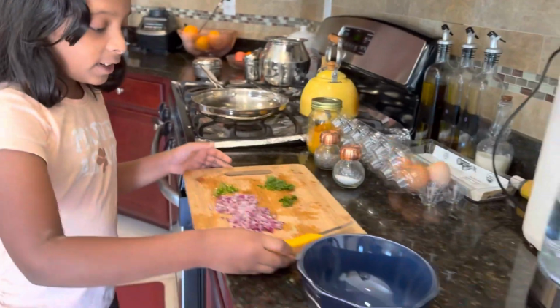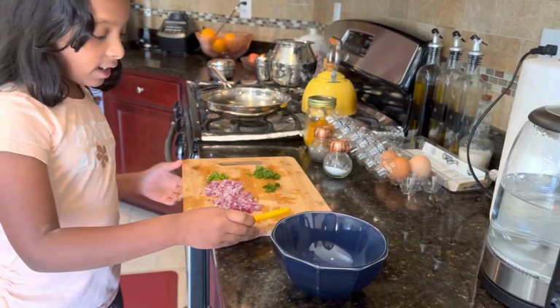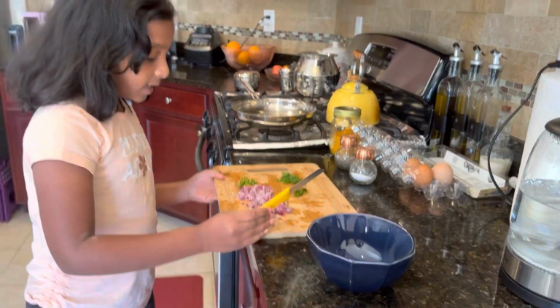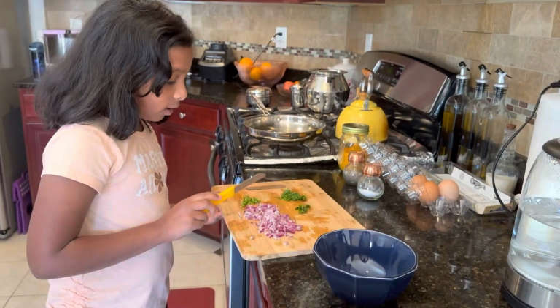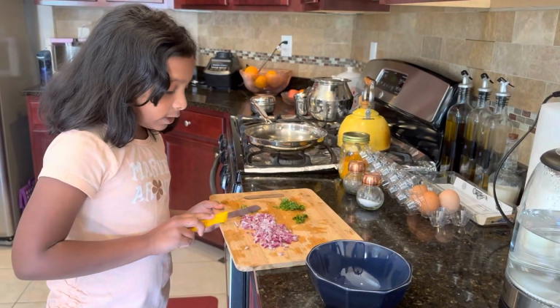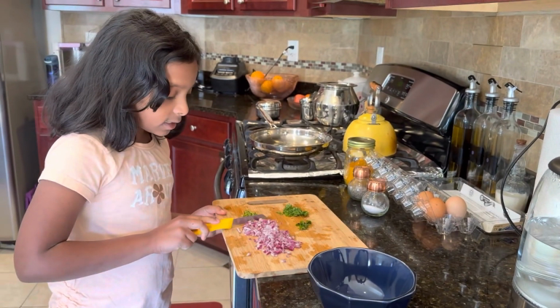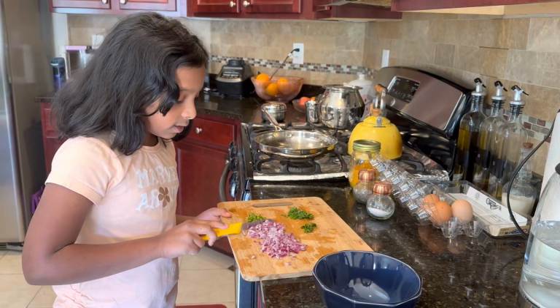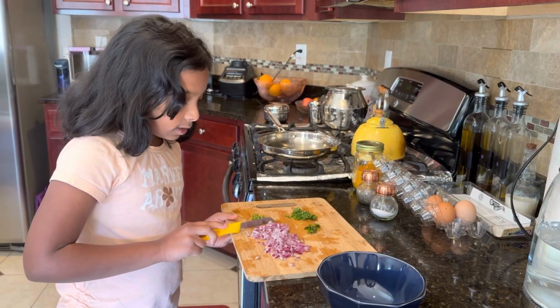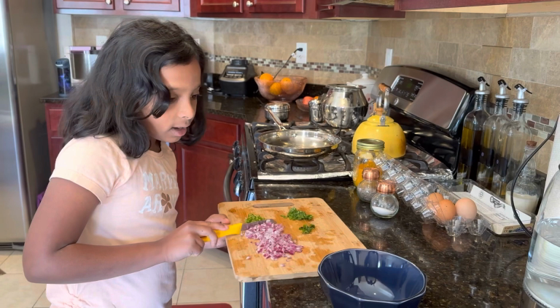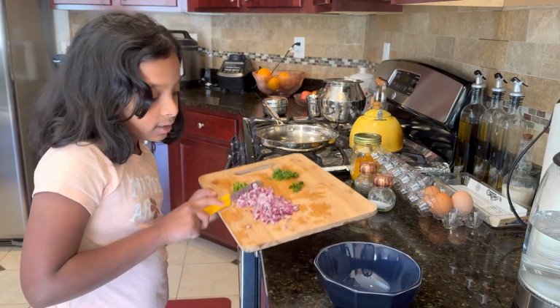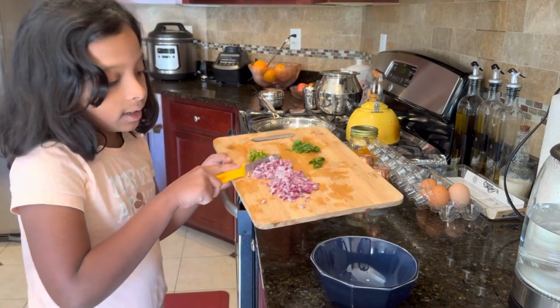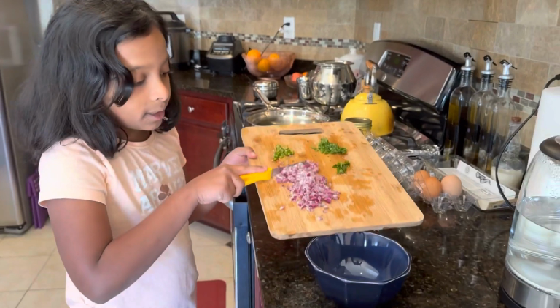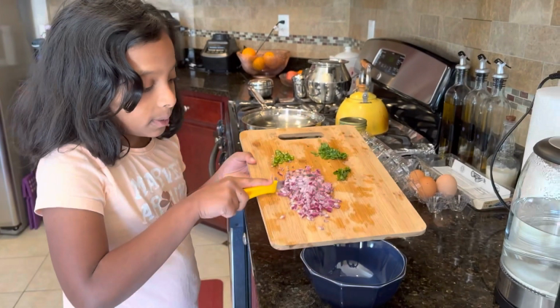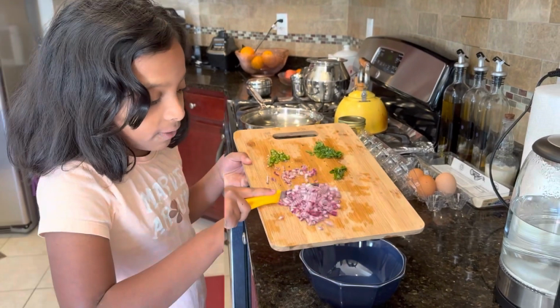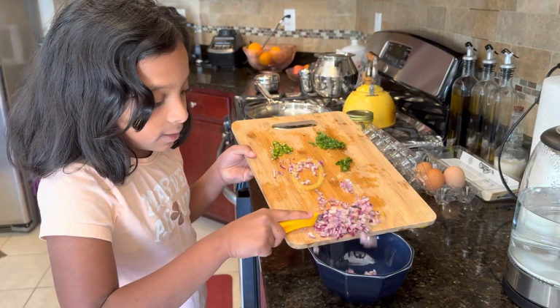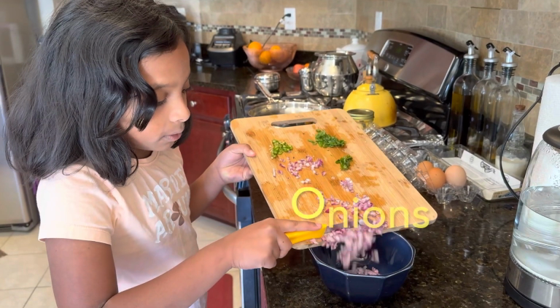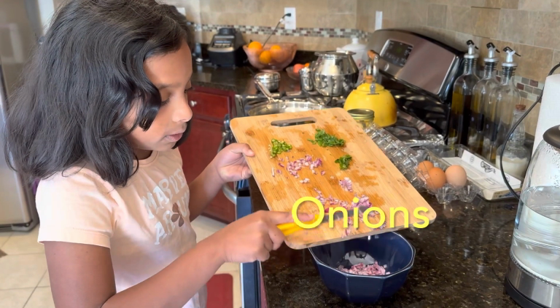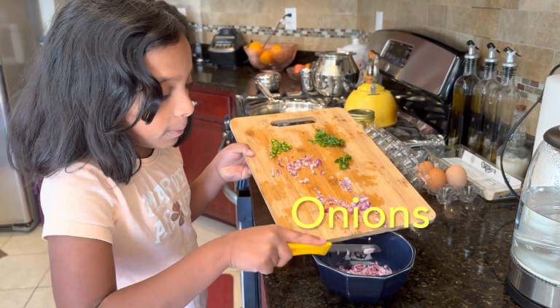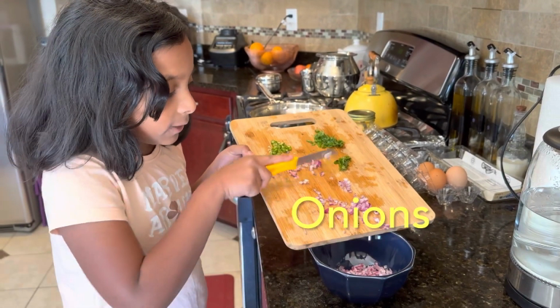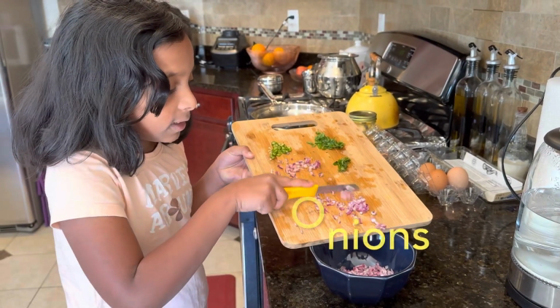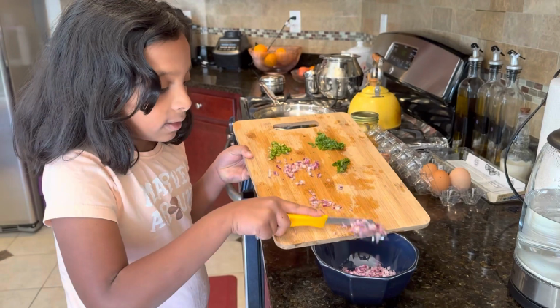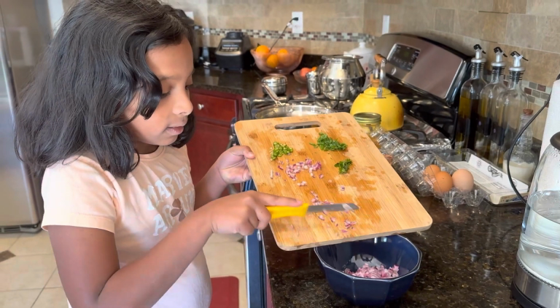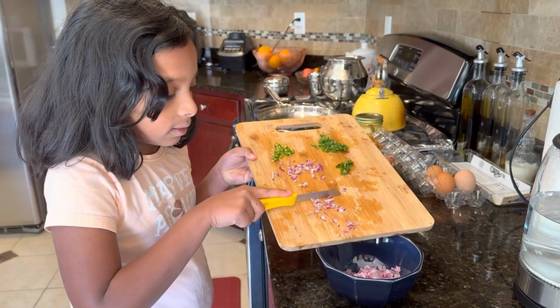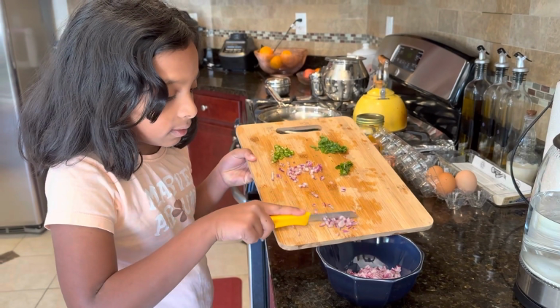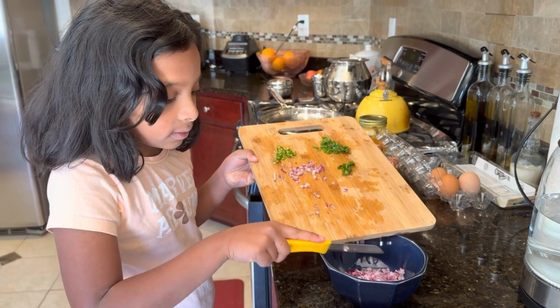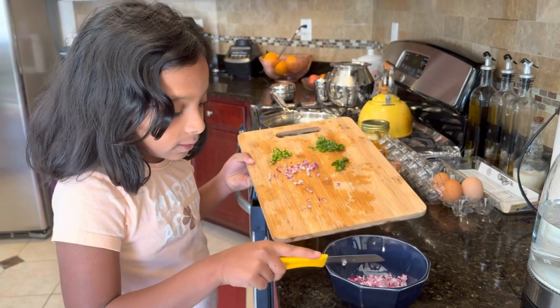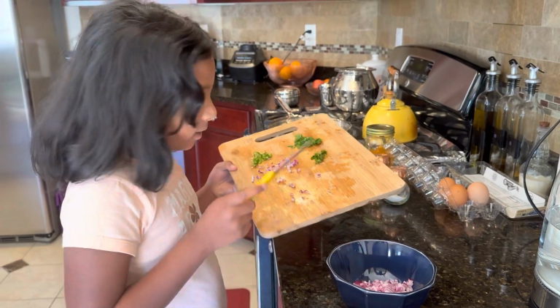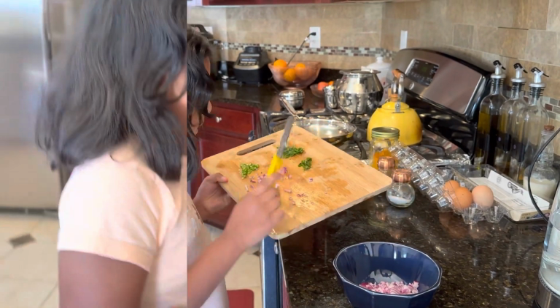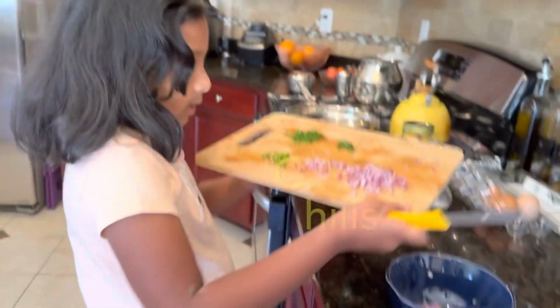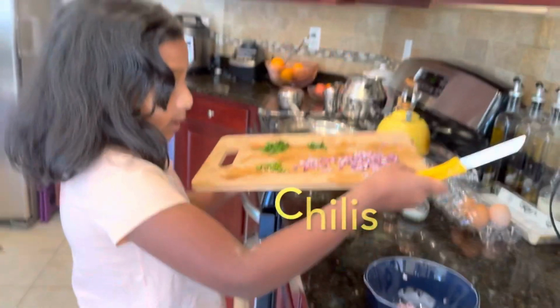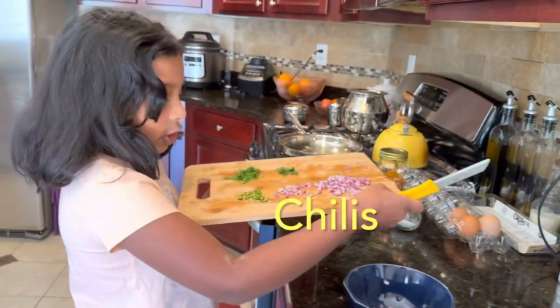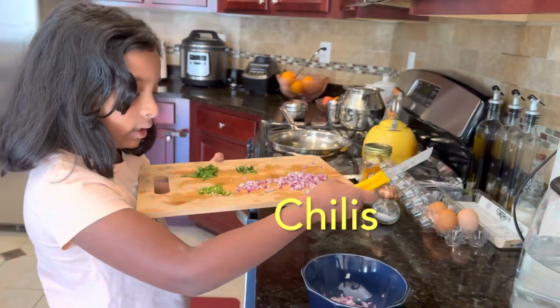First you're going to take just the onions and put them in the bowl to mix everything. There's too much onions, but three eggs and some chilies.